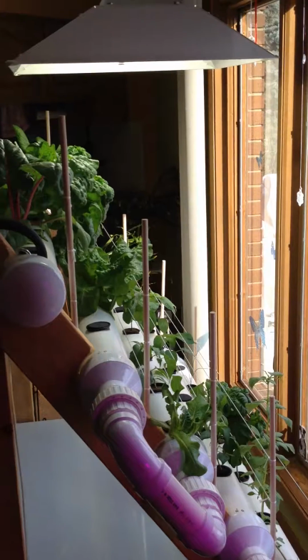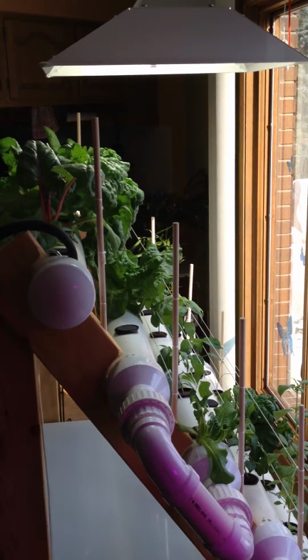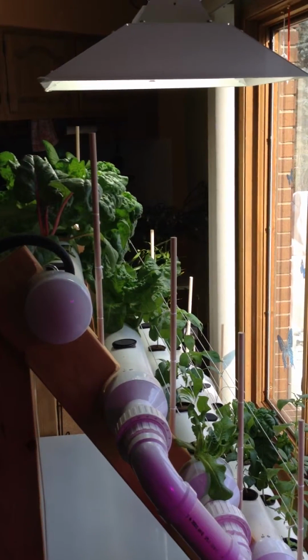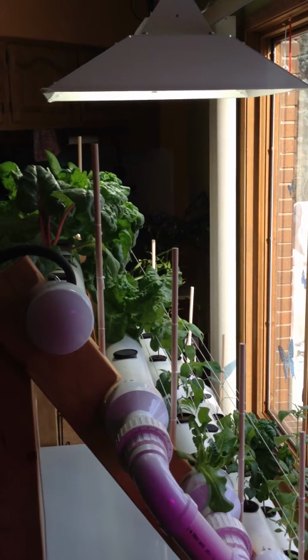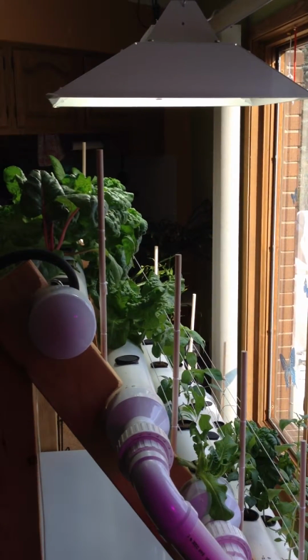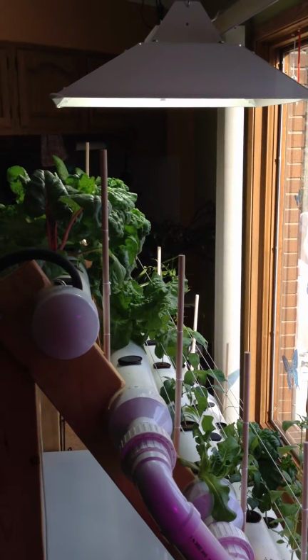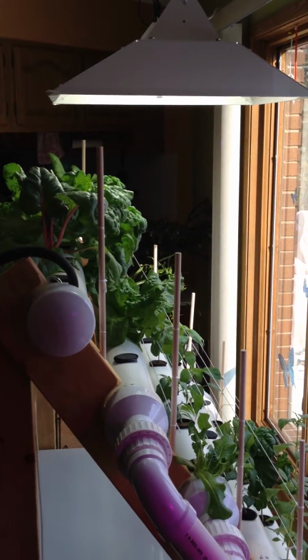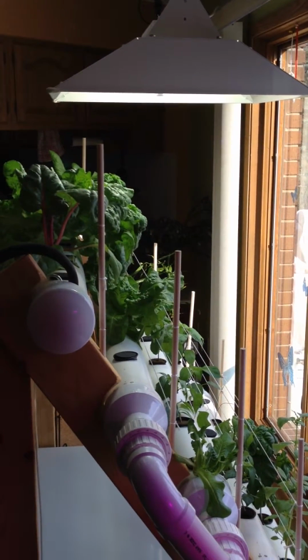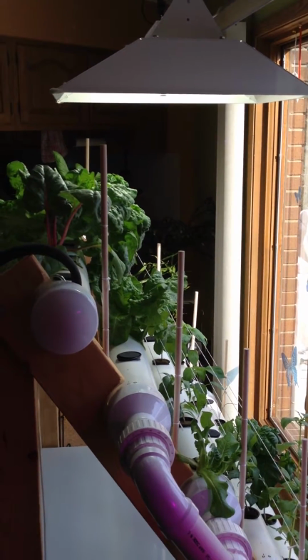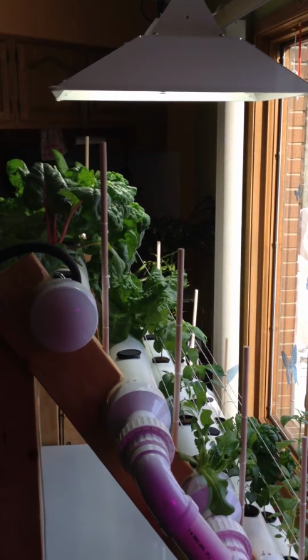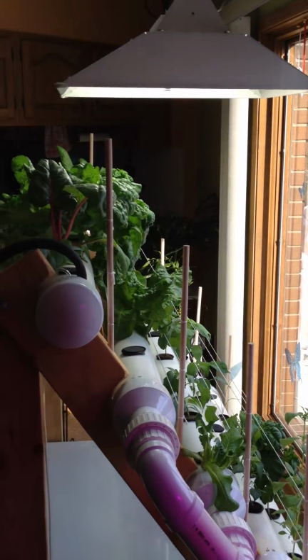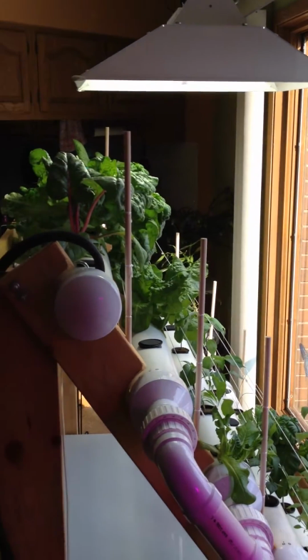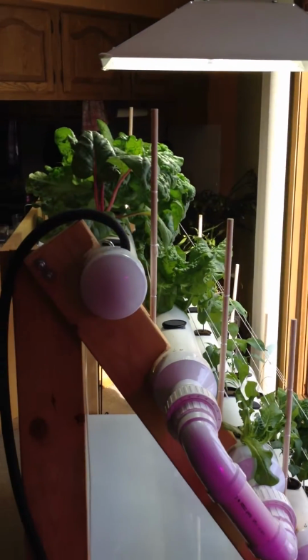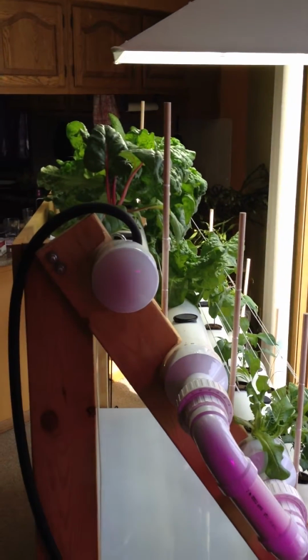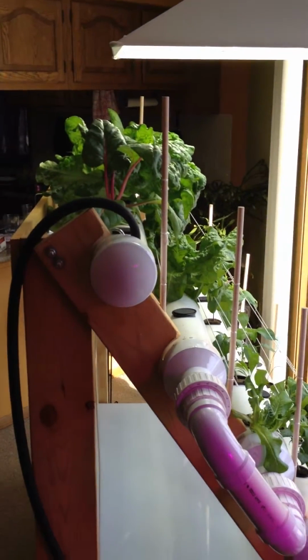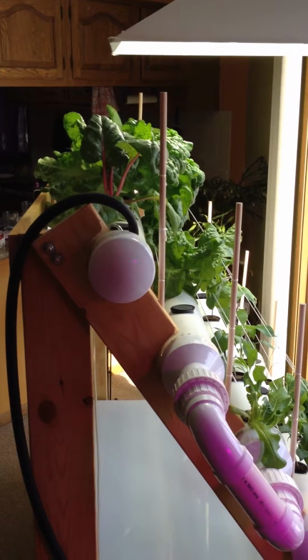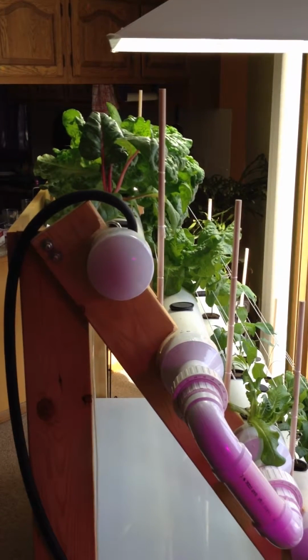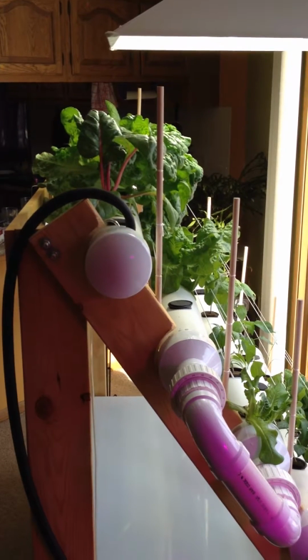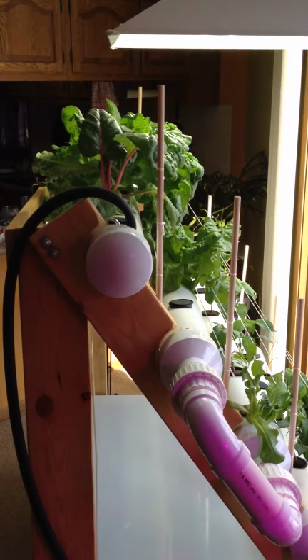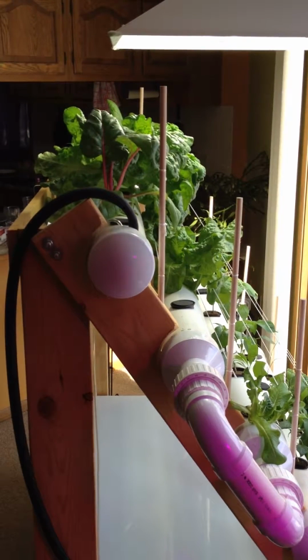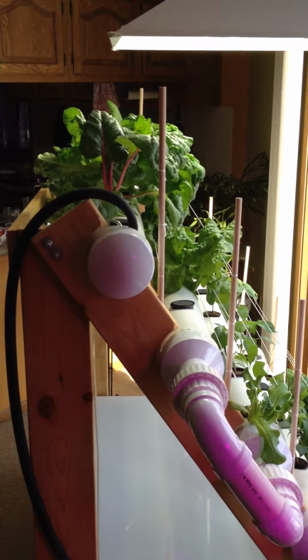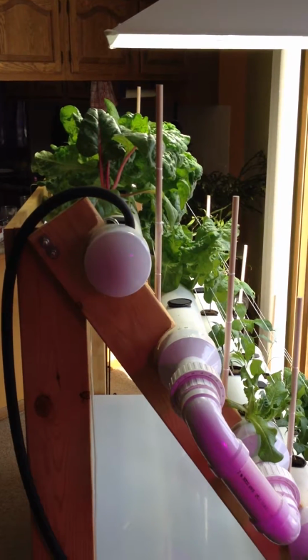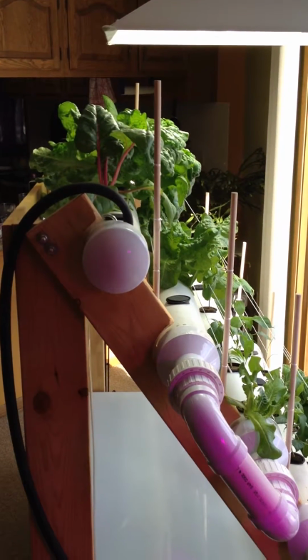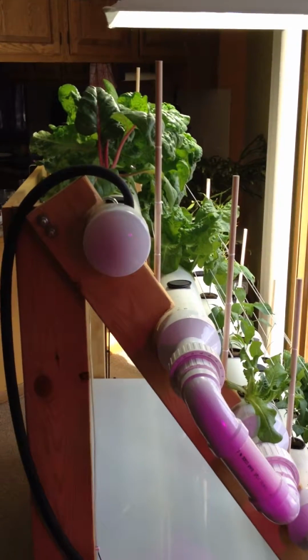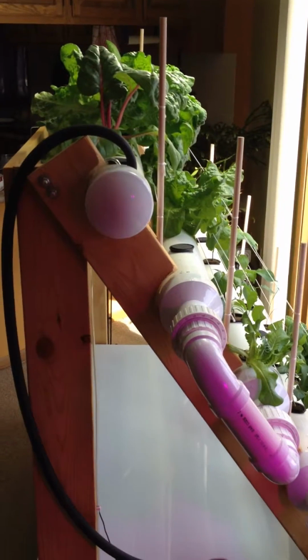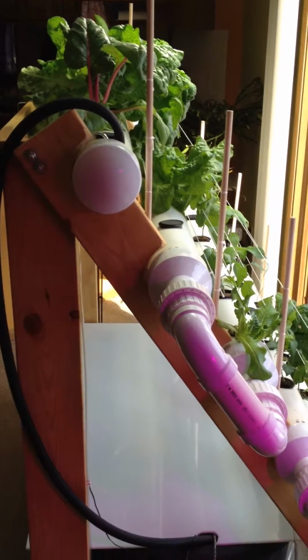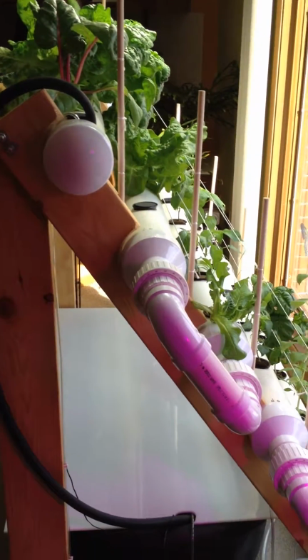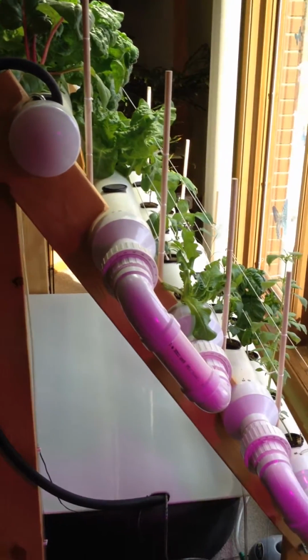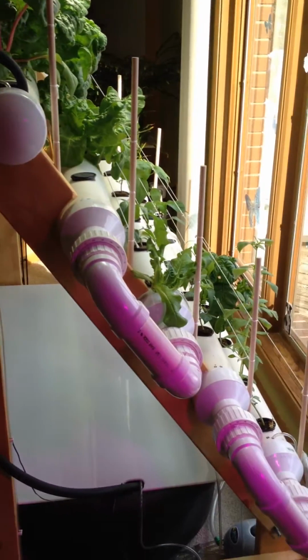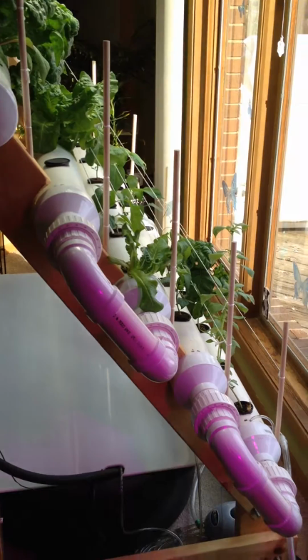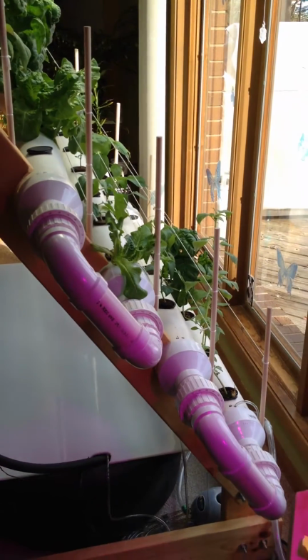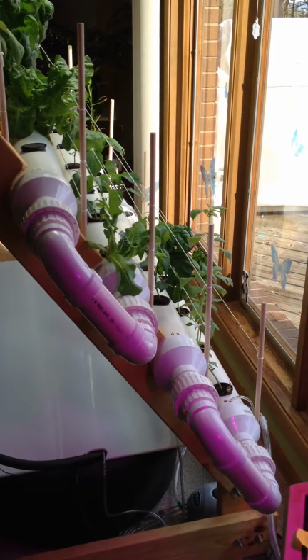Hey, this is a video update from thehydrocultivator.com showcasing an update to the Deep Flow Technique hydroponics build that was showcased earlier on this channel.